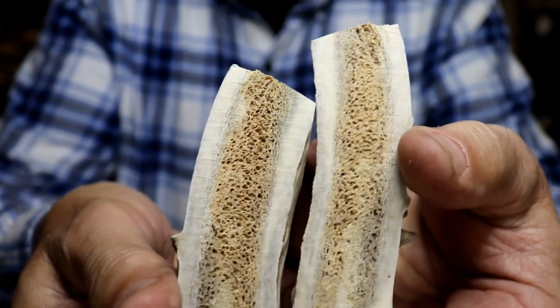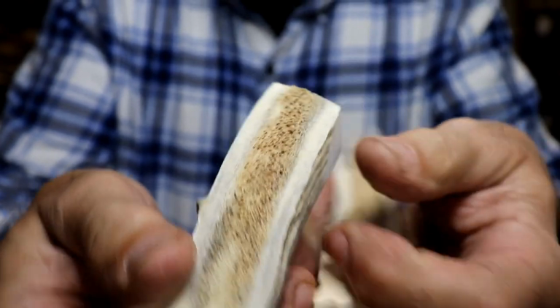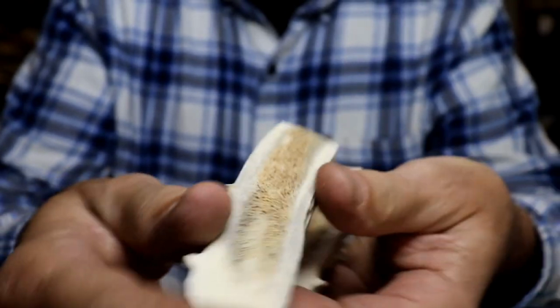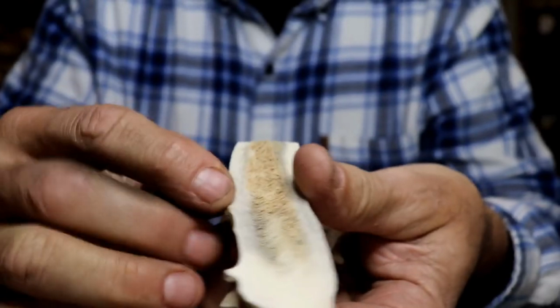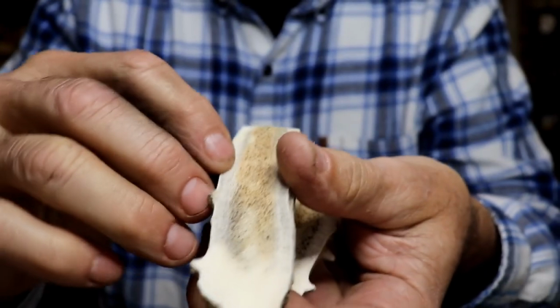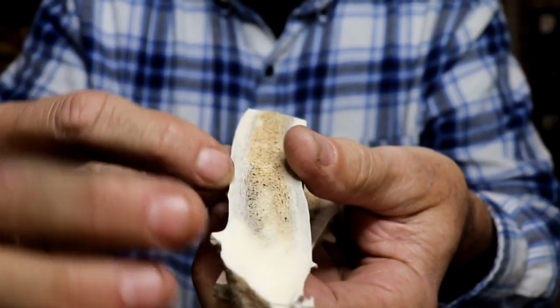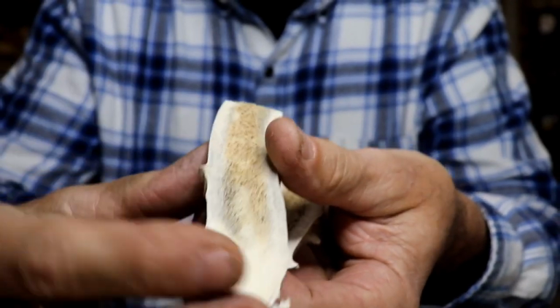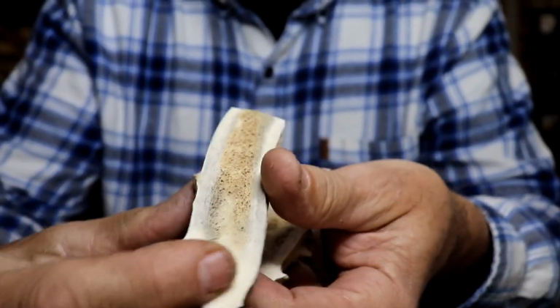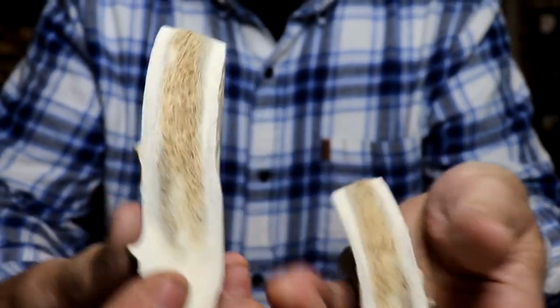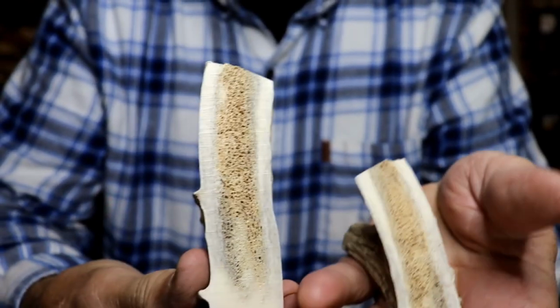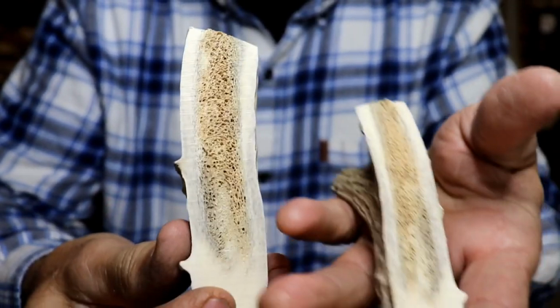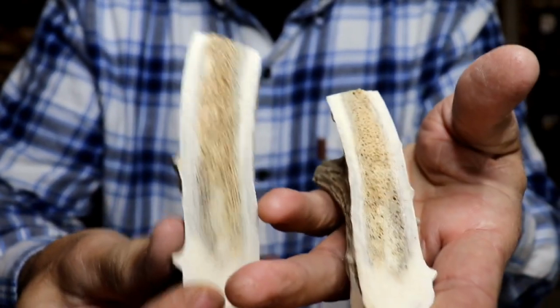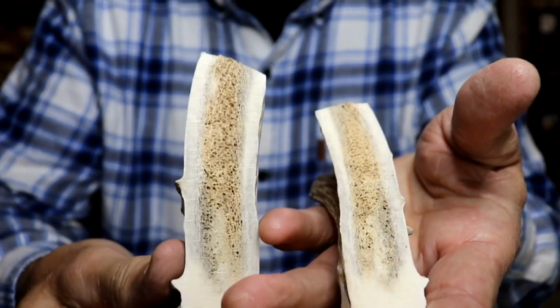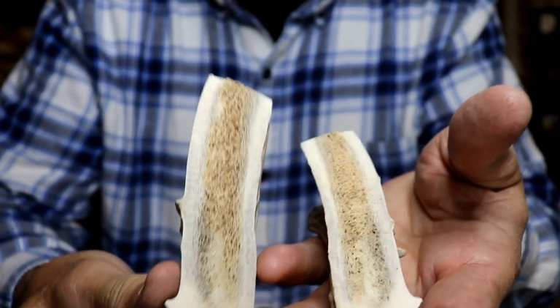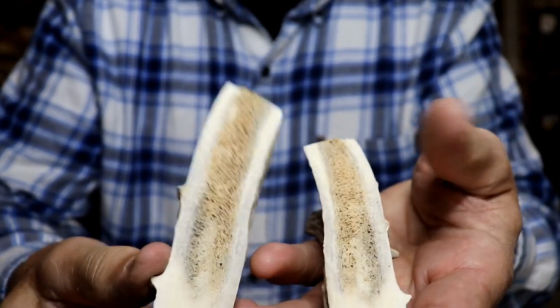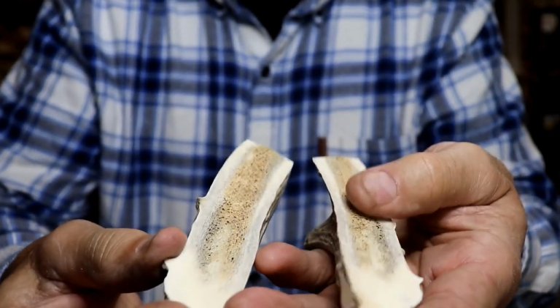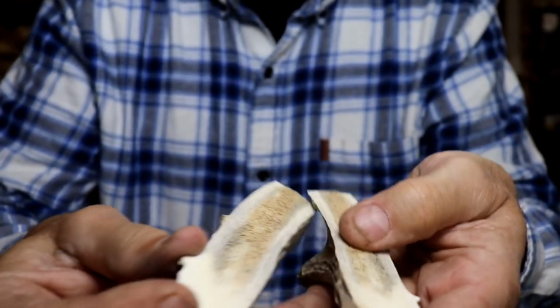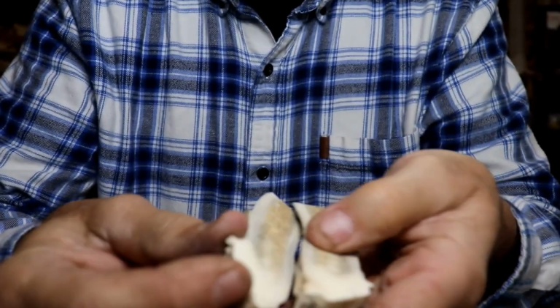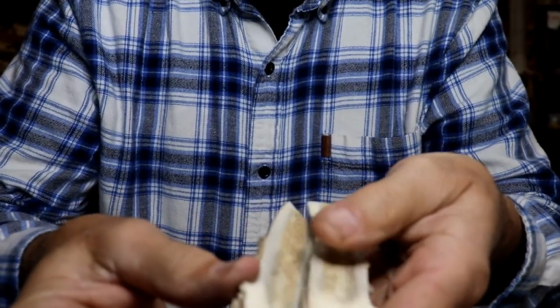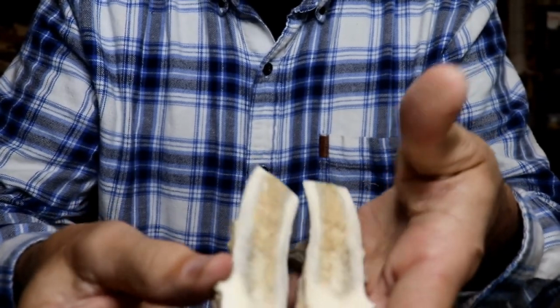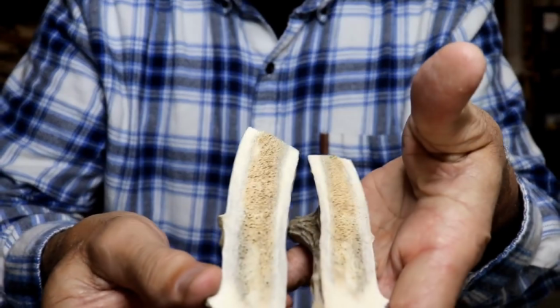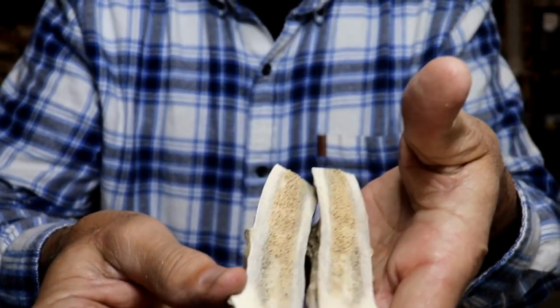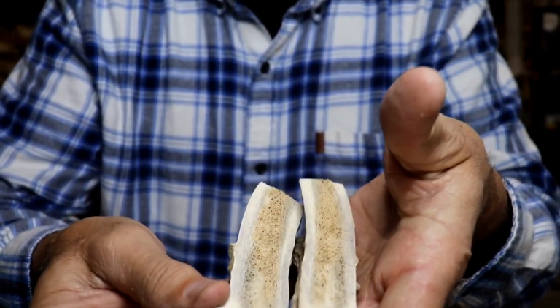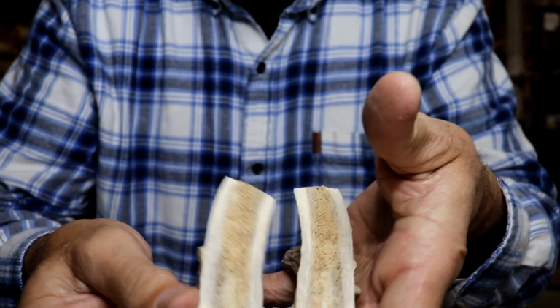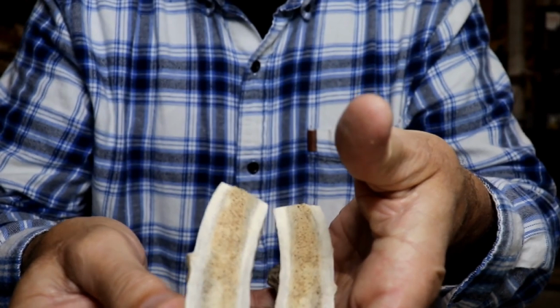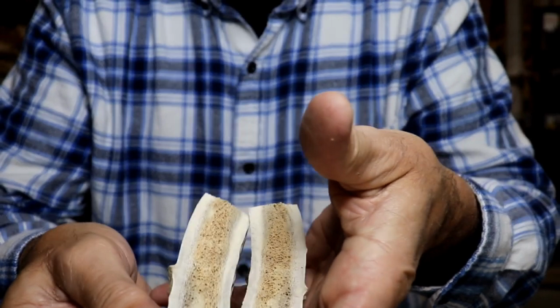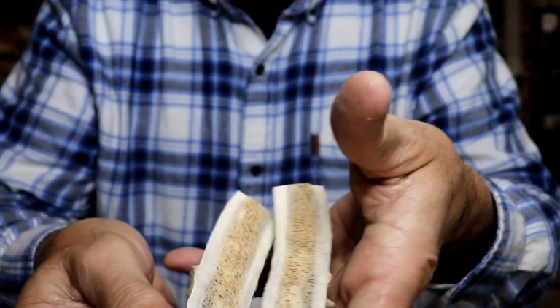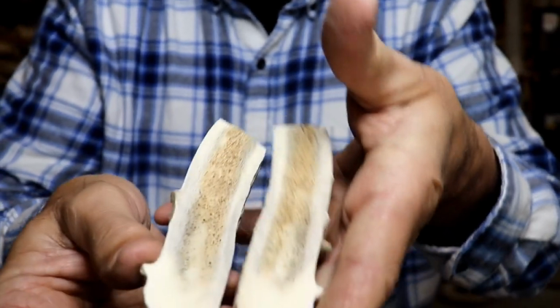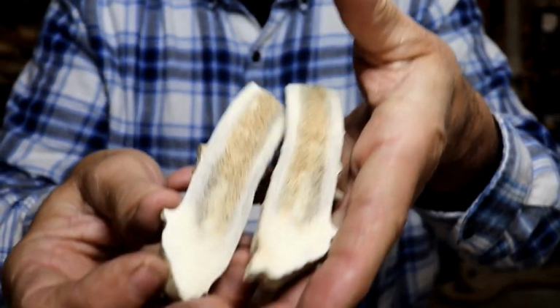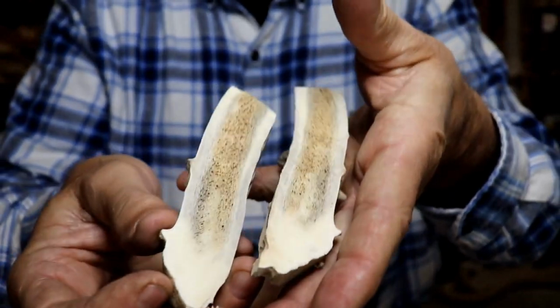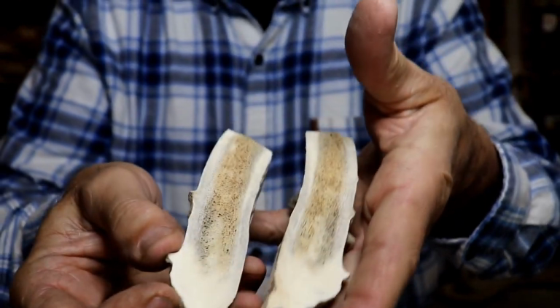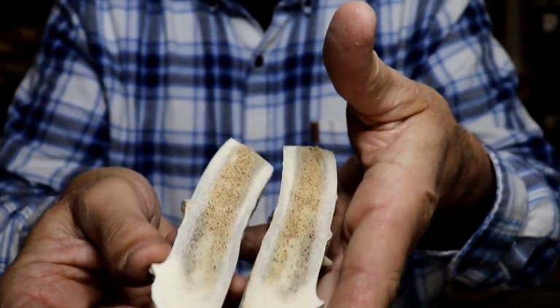Look how holey that one is, and notice how thin the wall is. I really can't make a saddle out of this one. This one here is probably going to go to waste. It'll maybe be big enough to make a nut out of, but I've got so much extra material that making nuts is very easy.